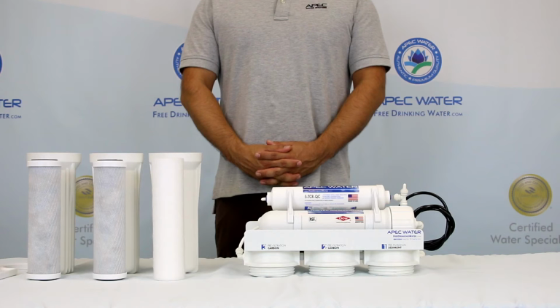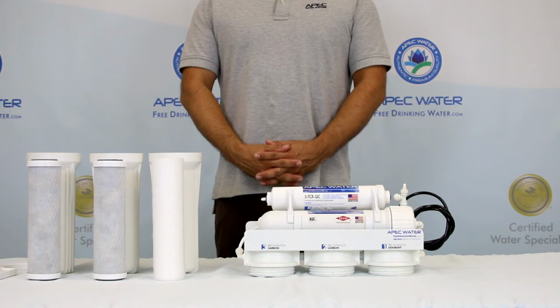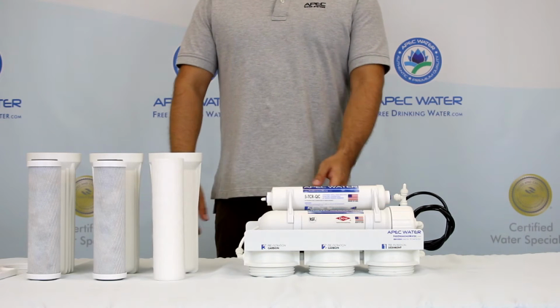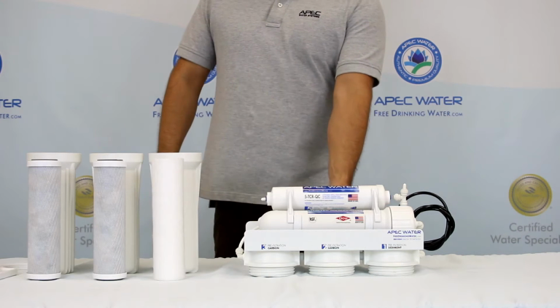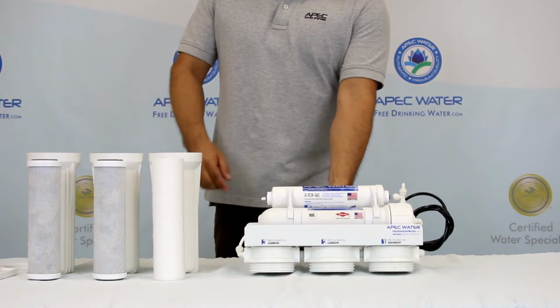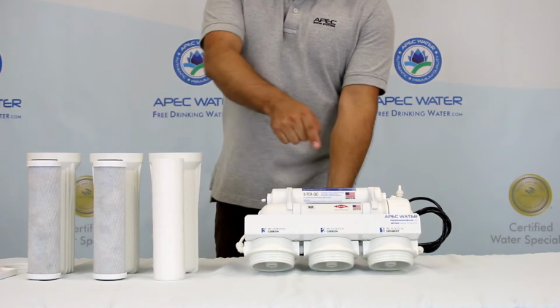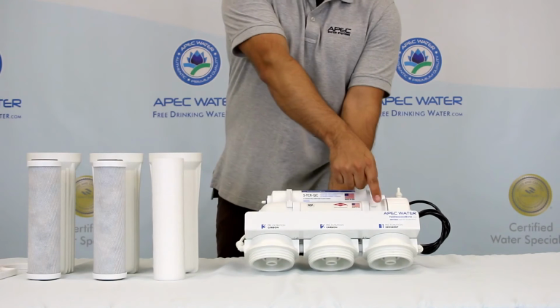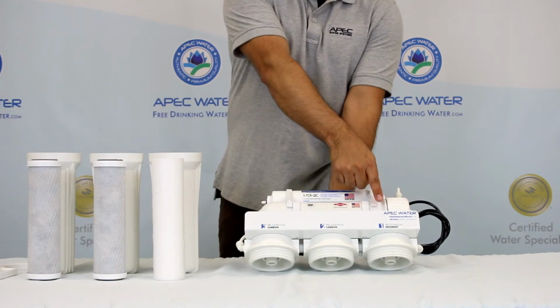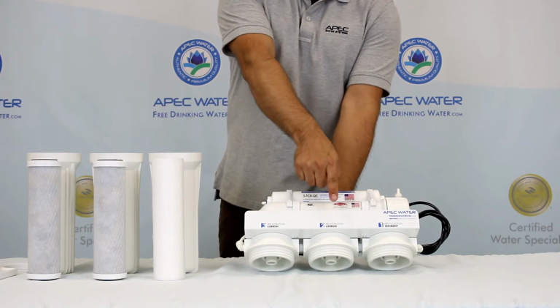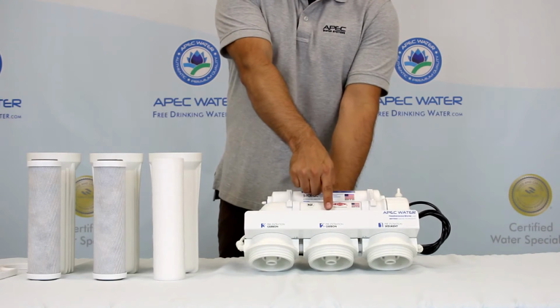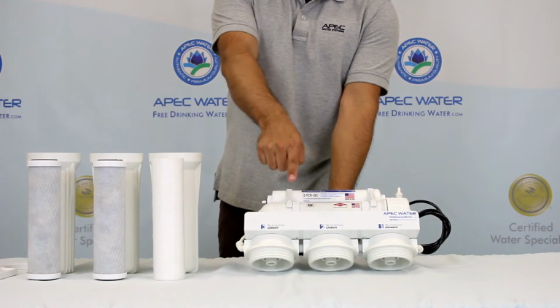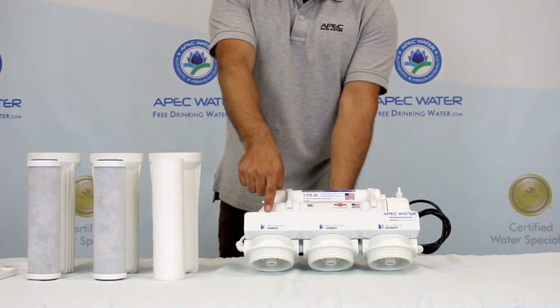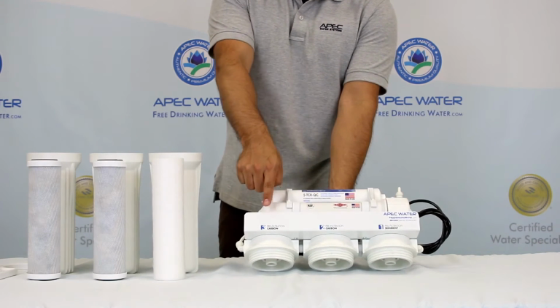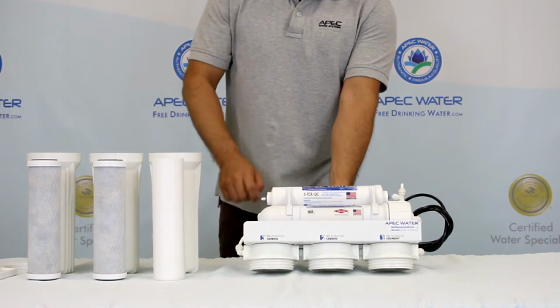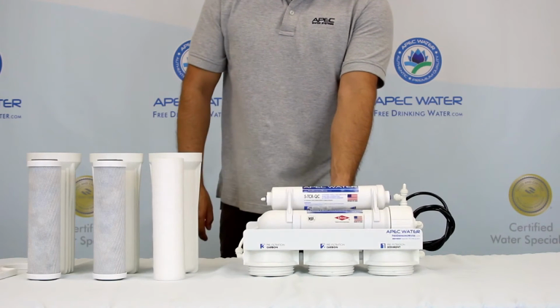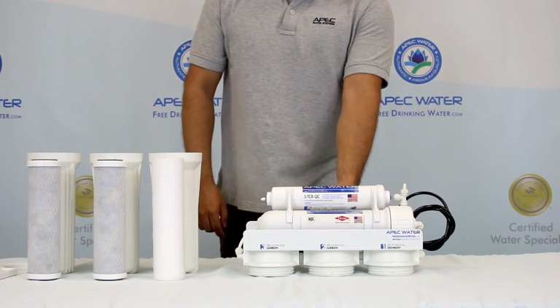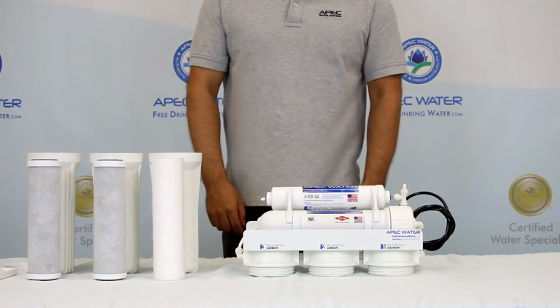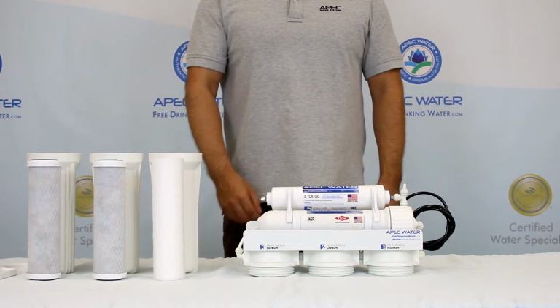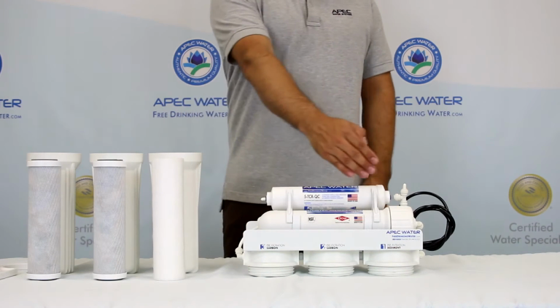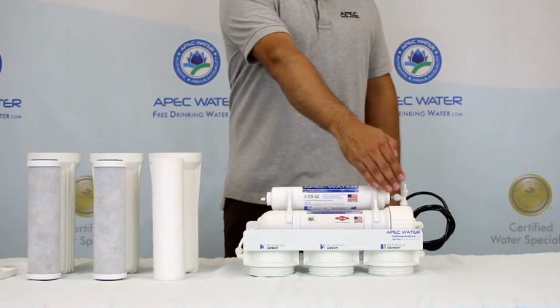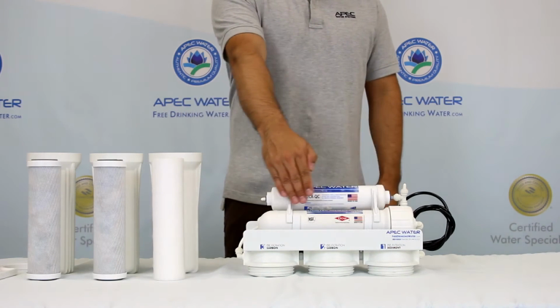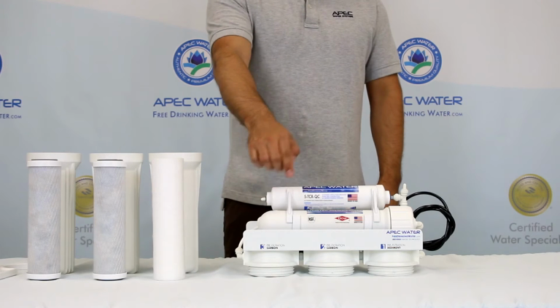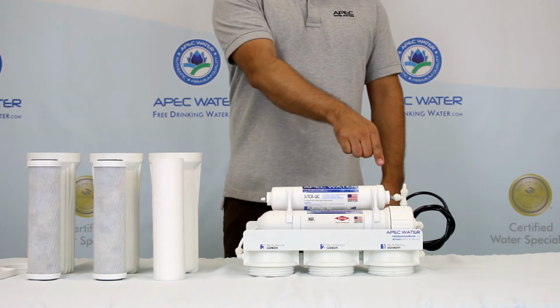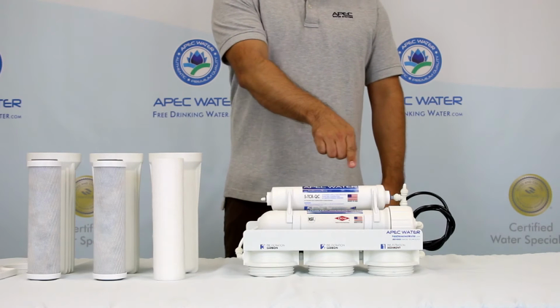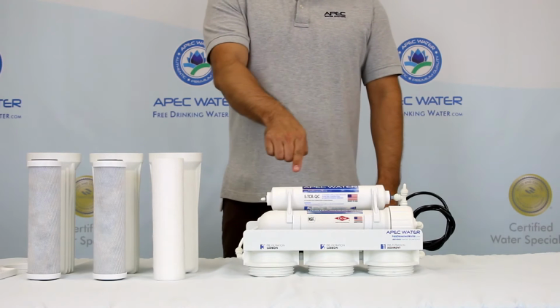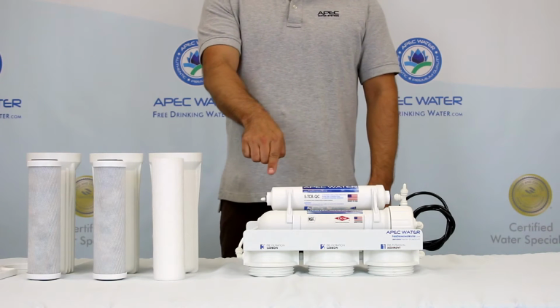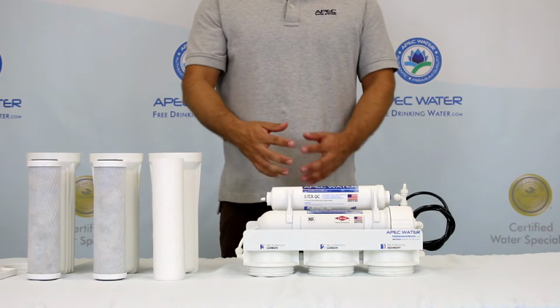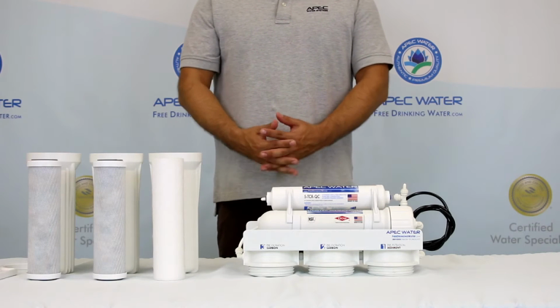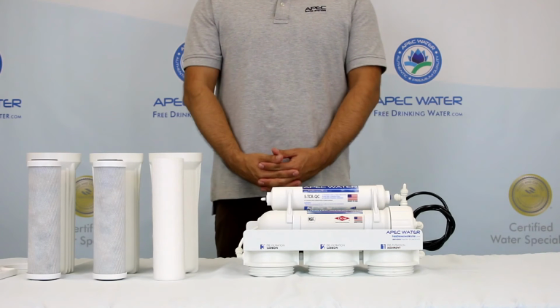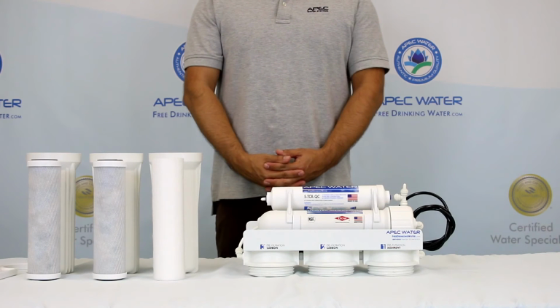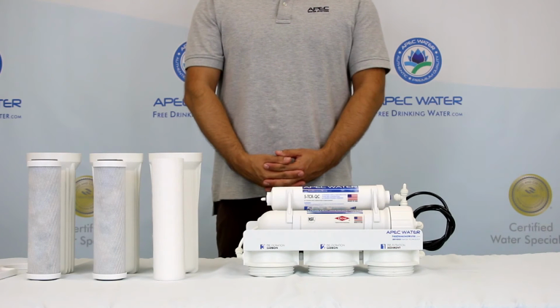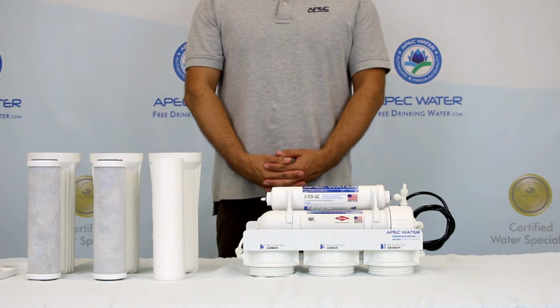On the RO main assembly you will see stage 1, stage 2, and stage 3 labeled on the system. The stage 4 membrane and stage 5 carbon filter already come pre-installed.